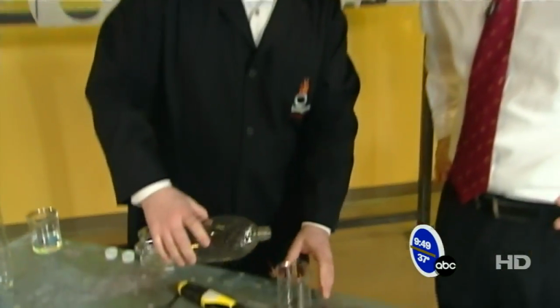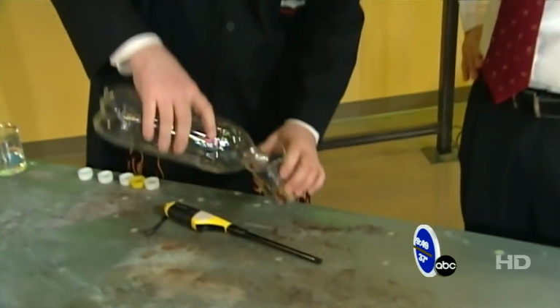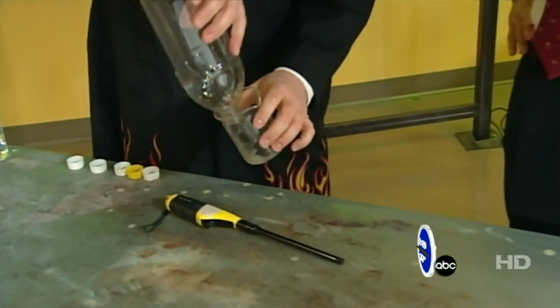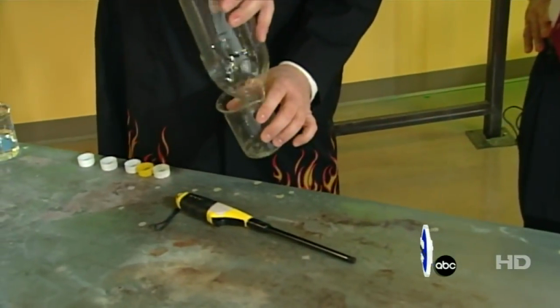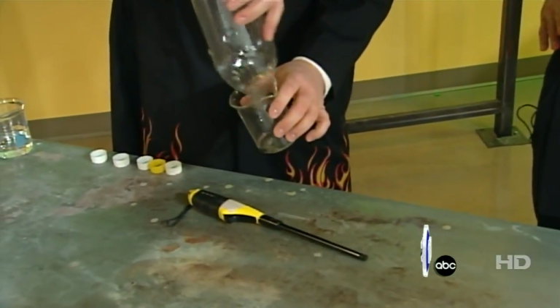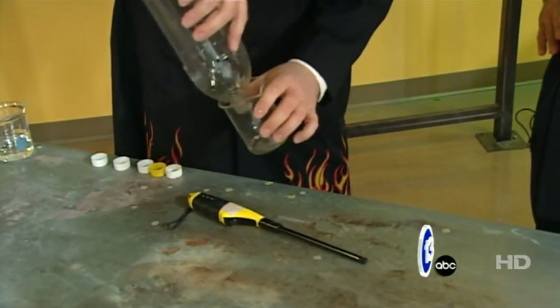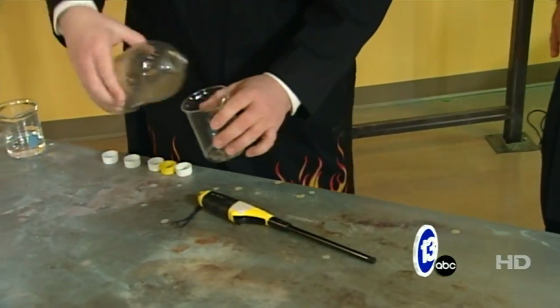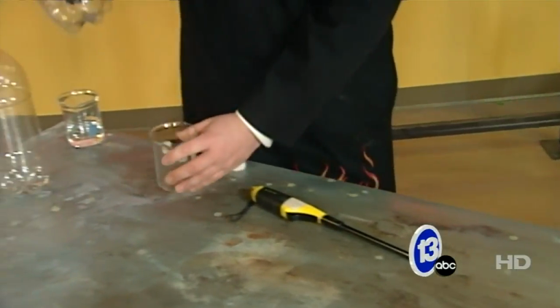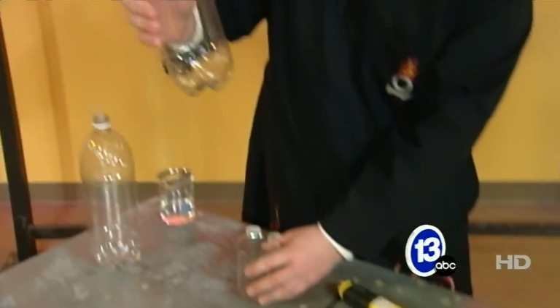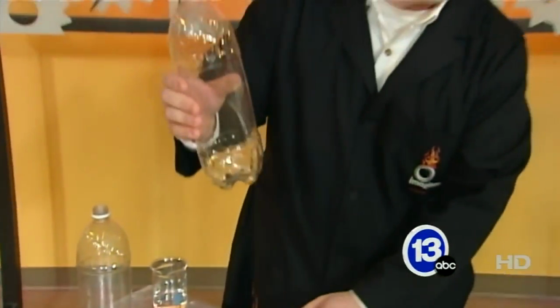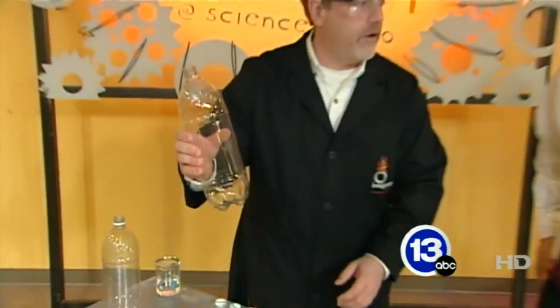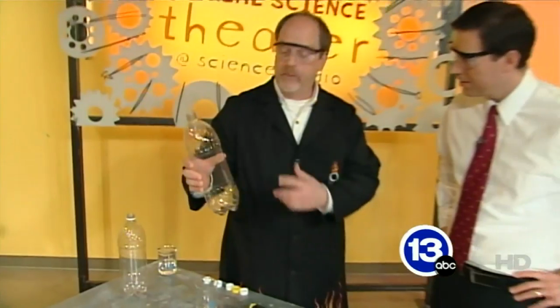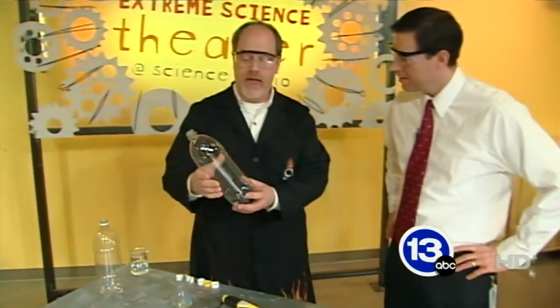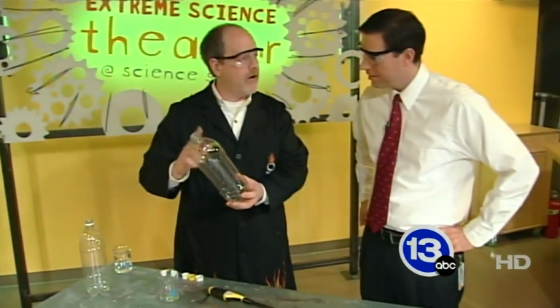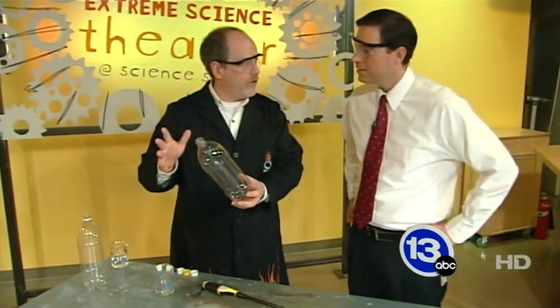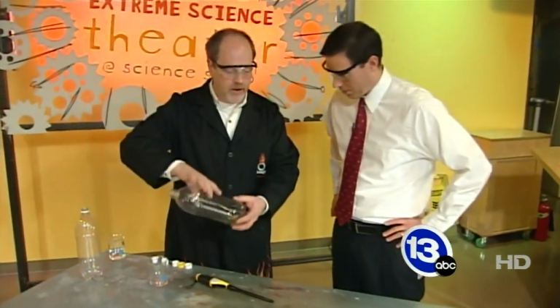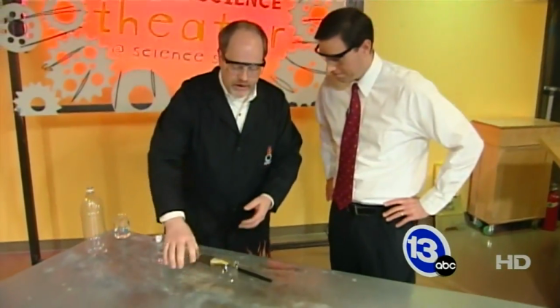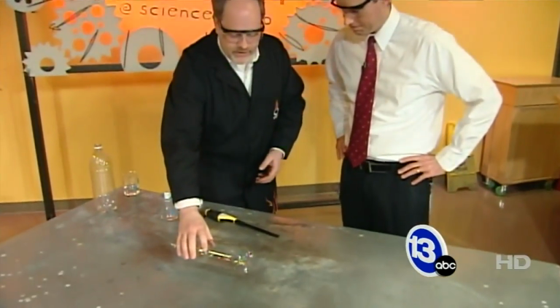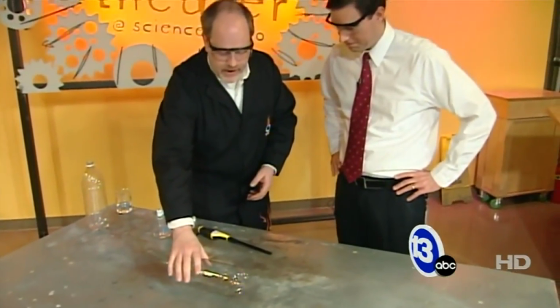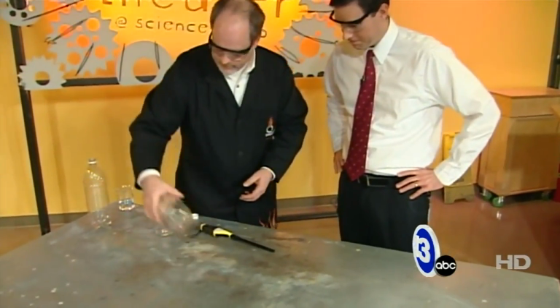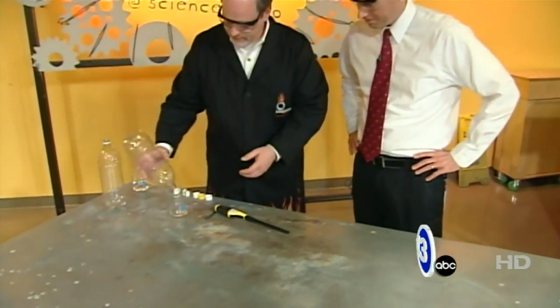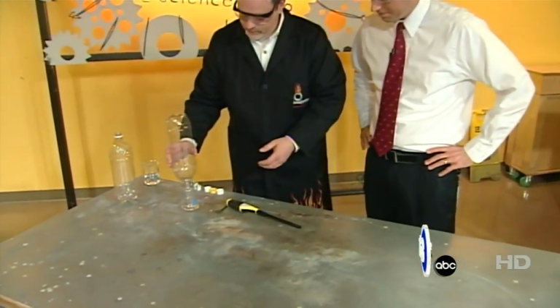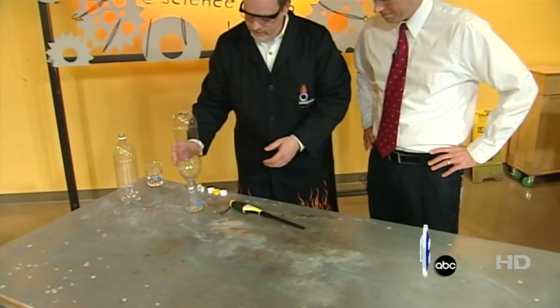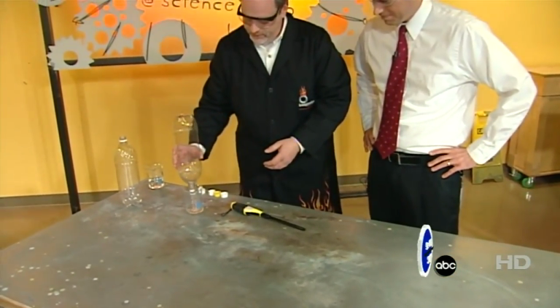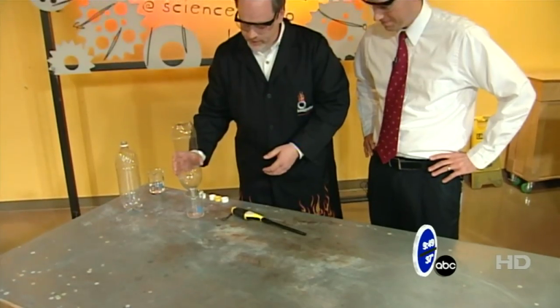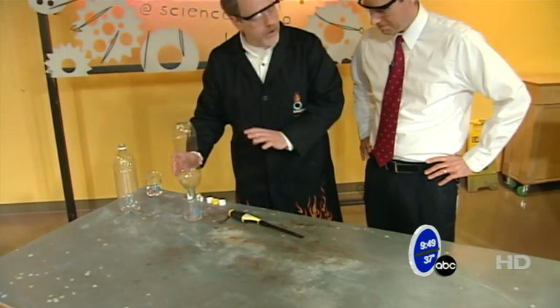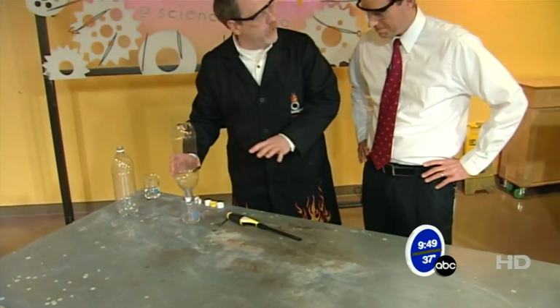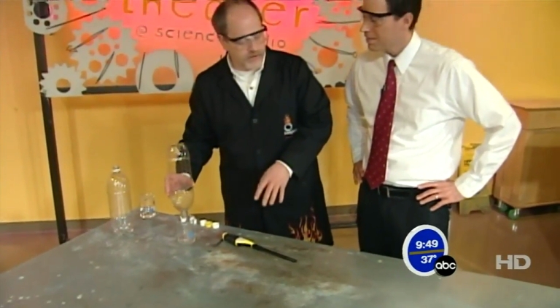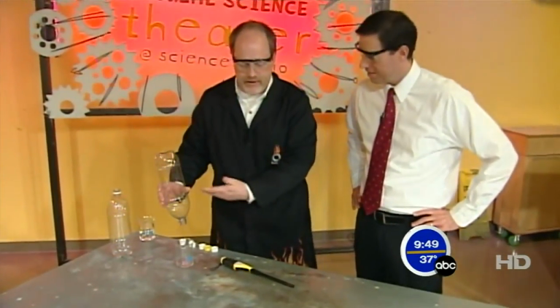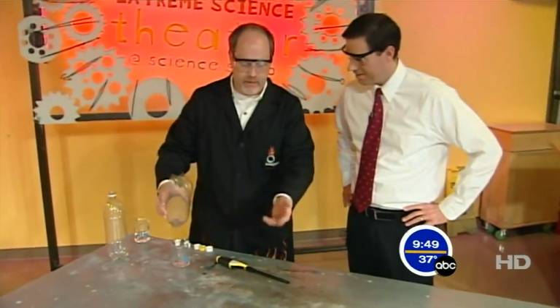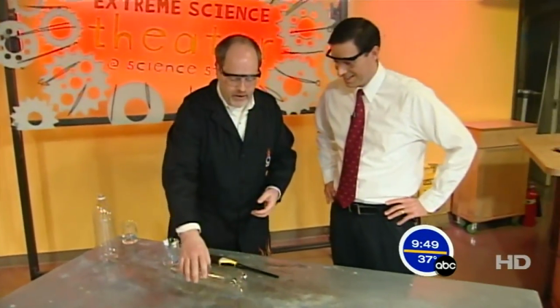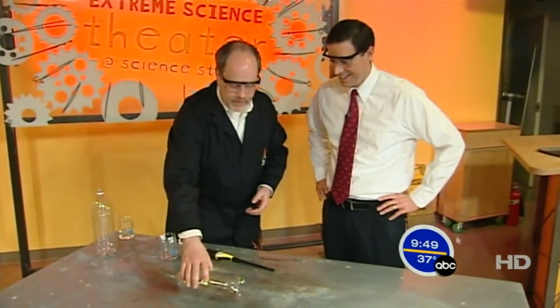Here's what I'm going to suggest we do: we take some ethanol and we put it inside a two-liter jug here, and get rid of the excess ethanol. Now inside we have a mixture of air and ethanol. We're going to lay this on our table — in fact, let's get rid of all the liquid.